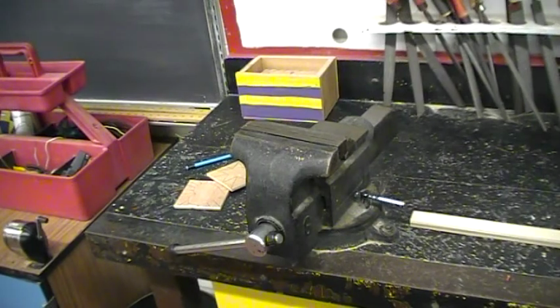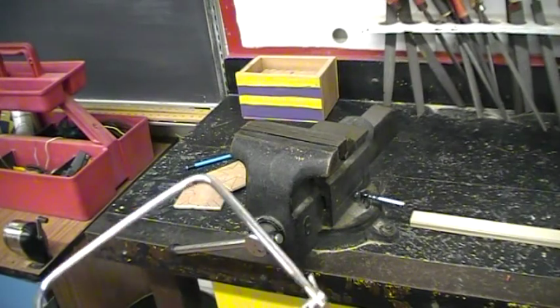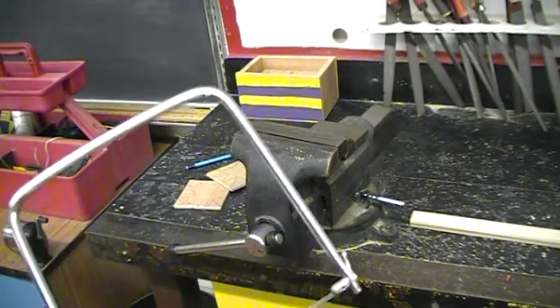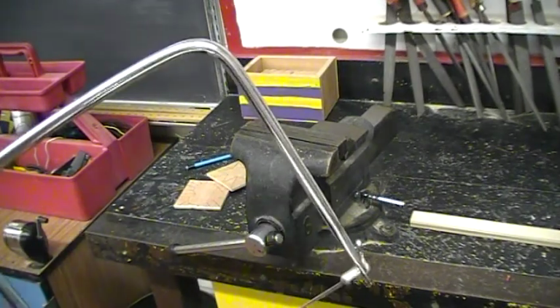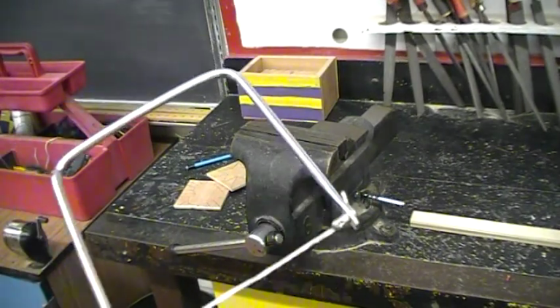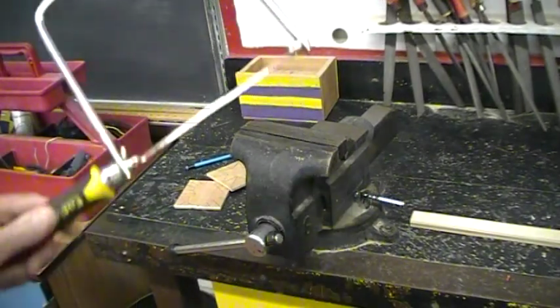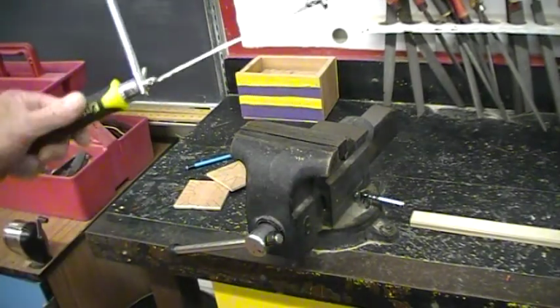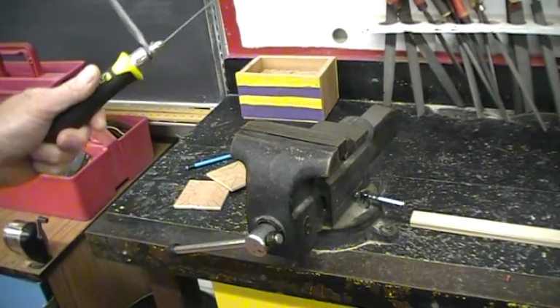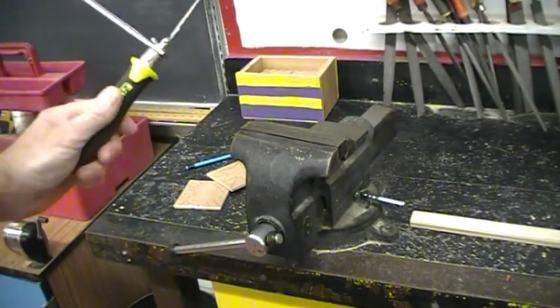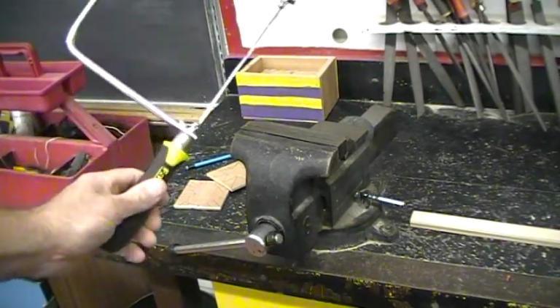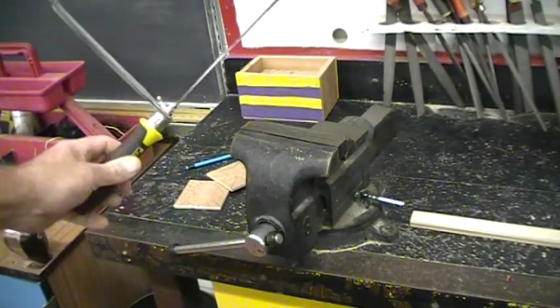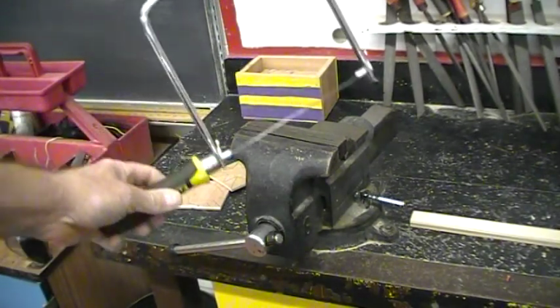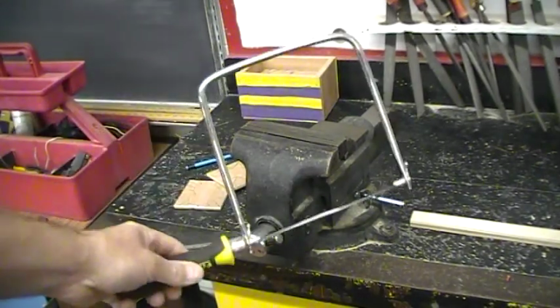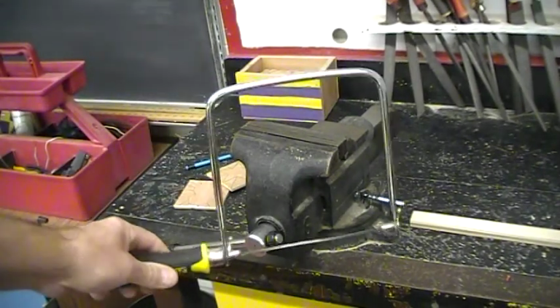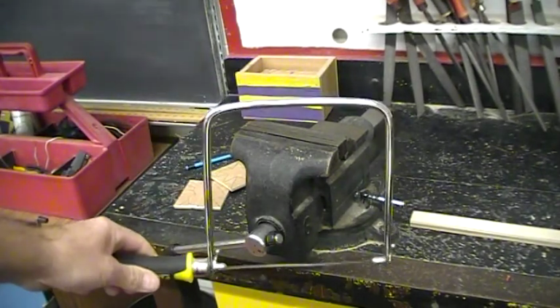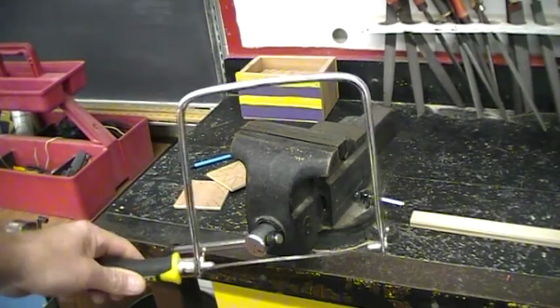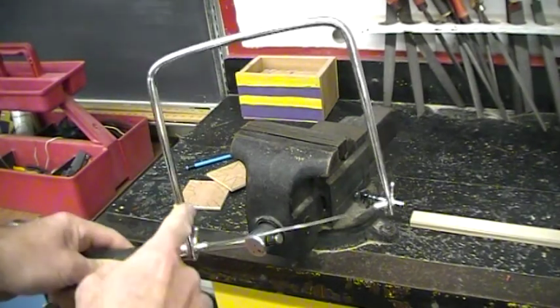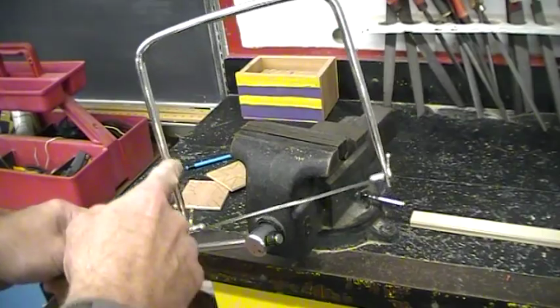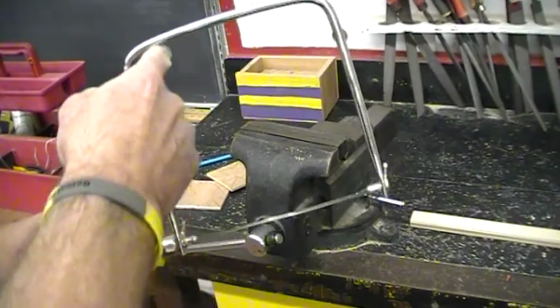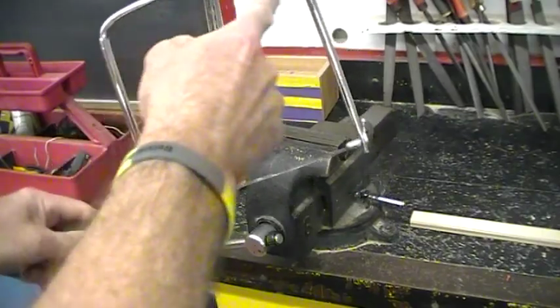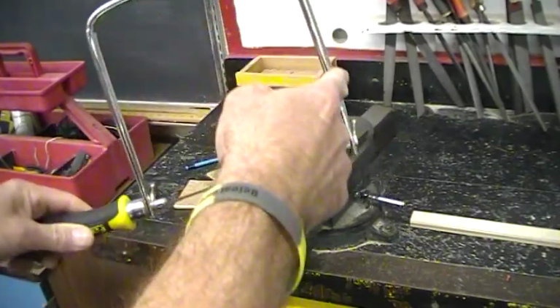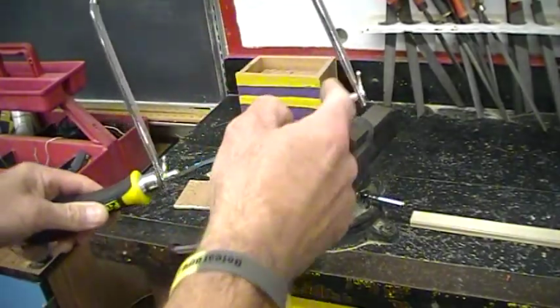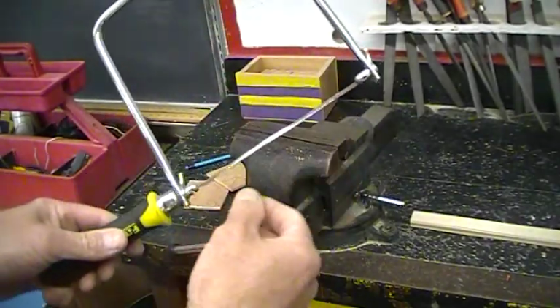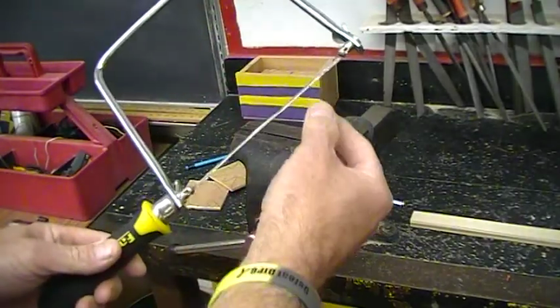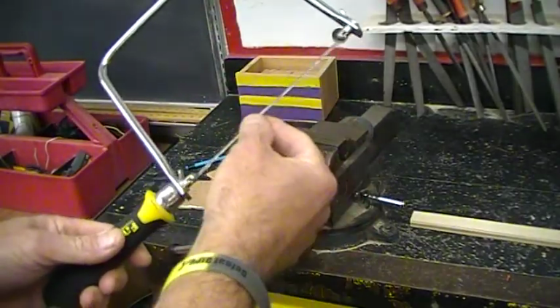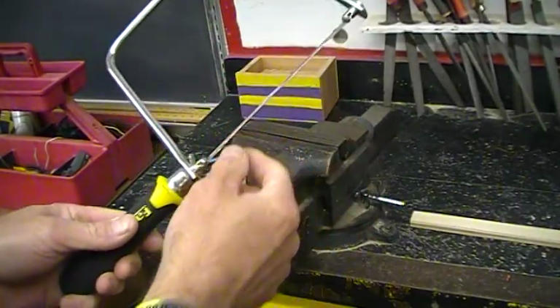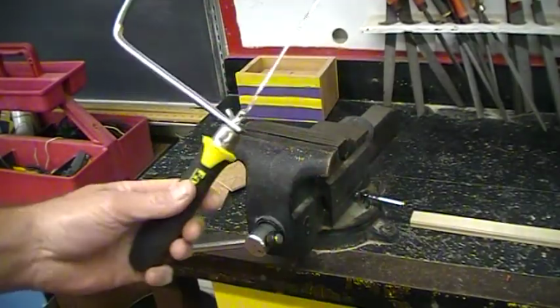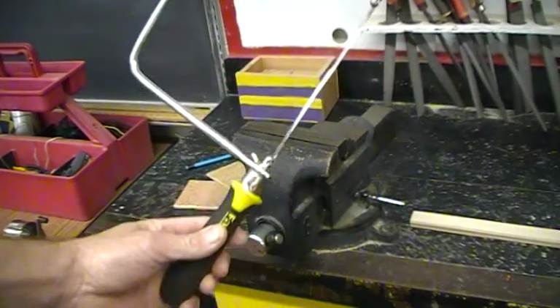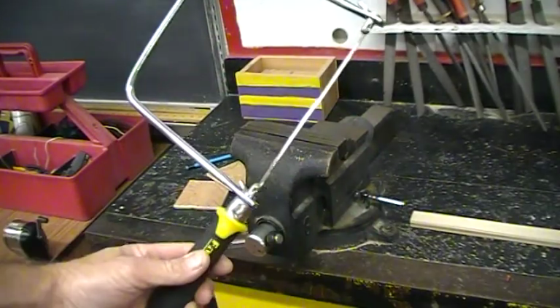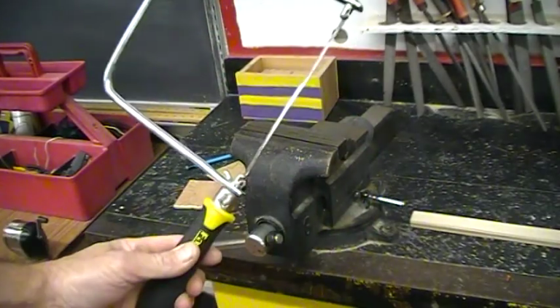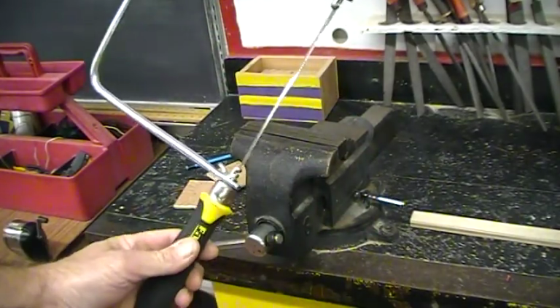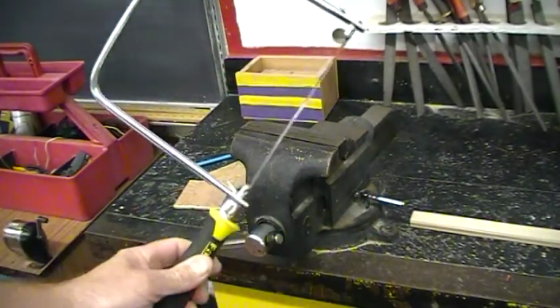Properly using a coping saw. This is a coping saw. The frame of the saw is like this, the blade of the saw is here, and the handle is here.